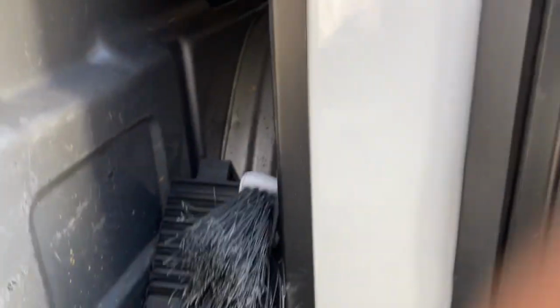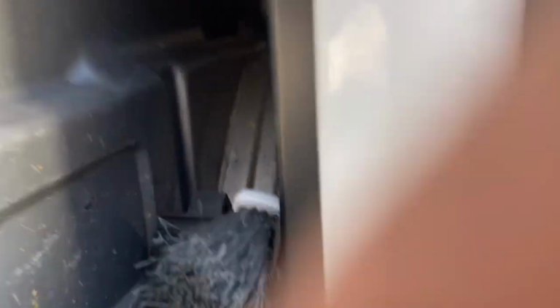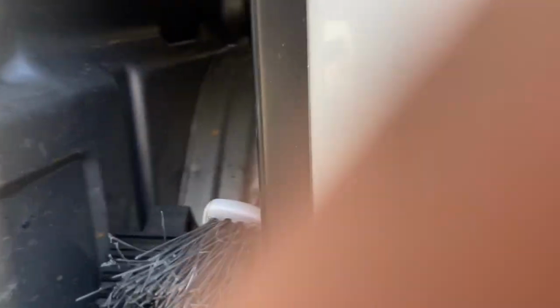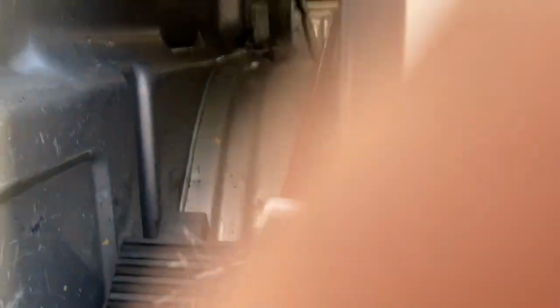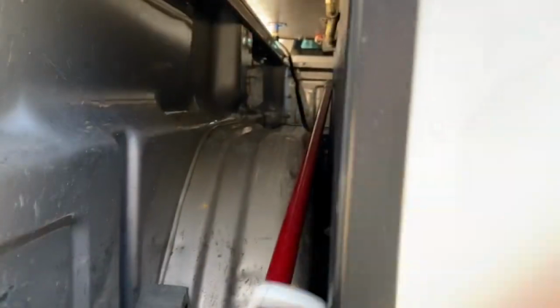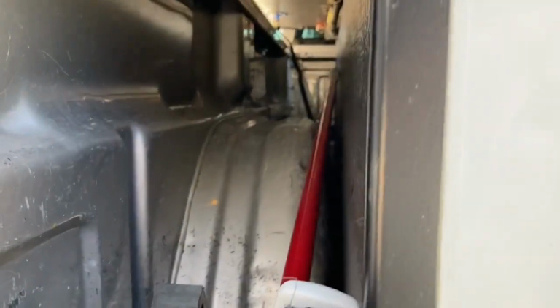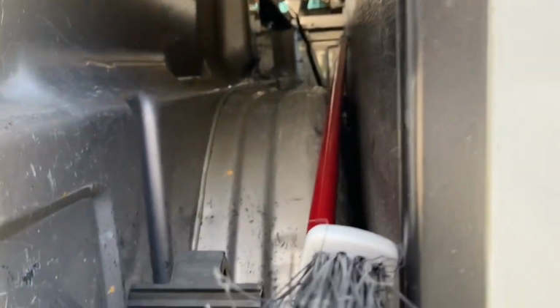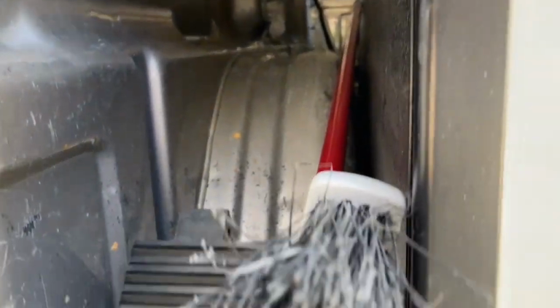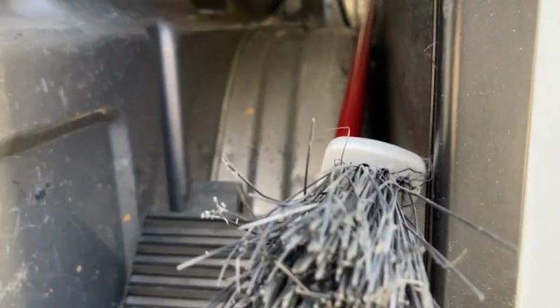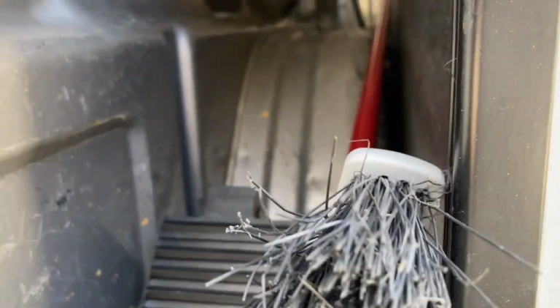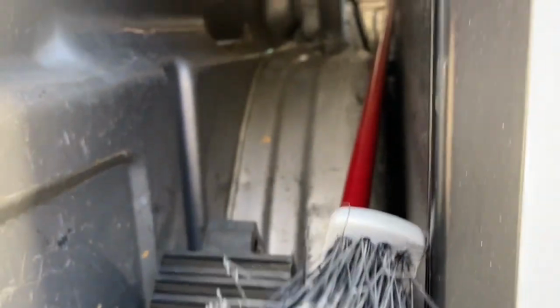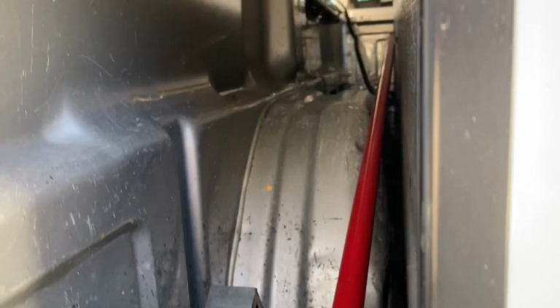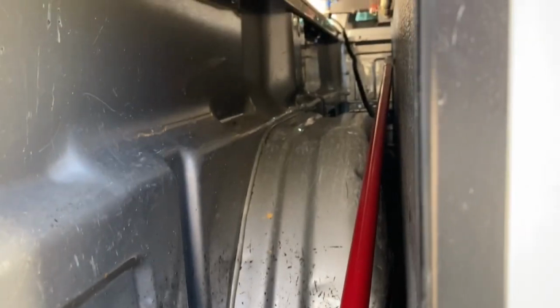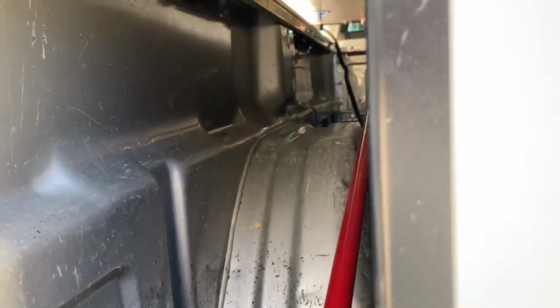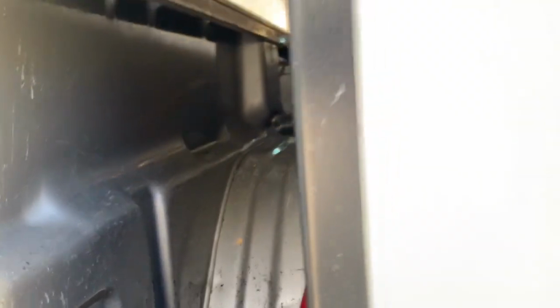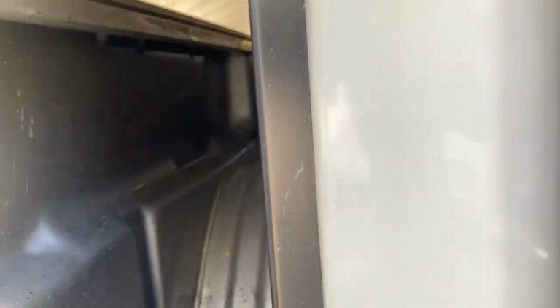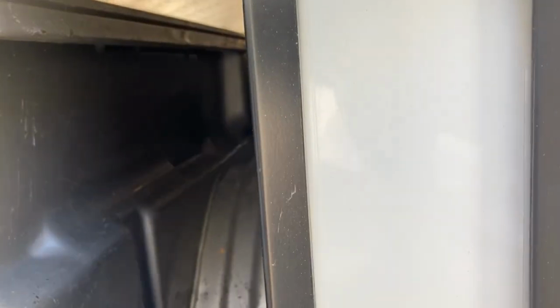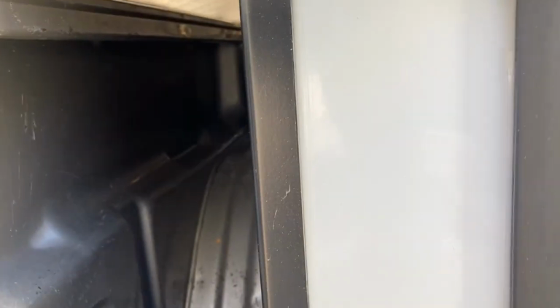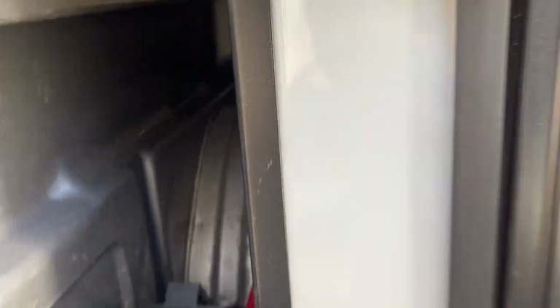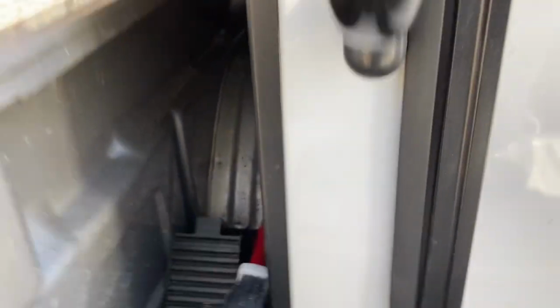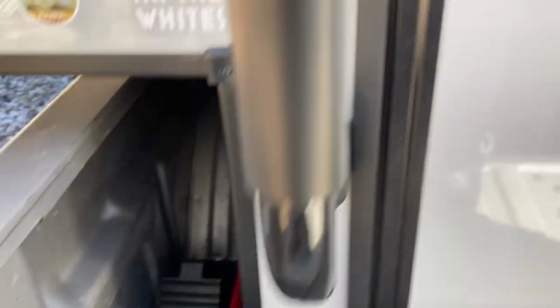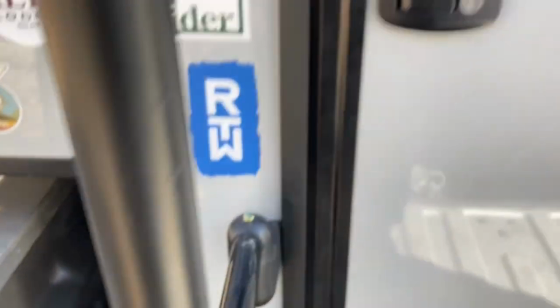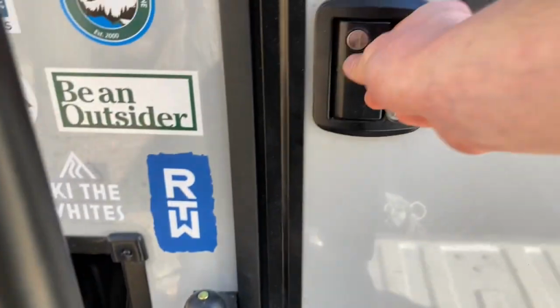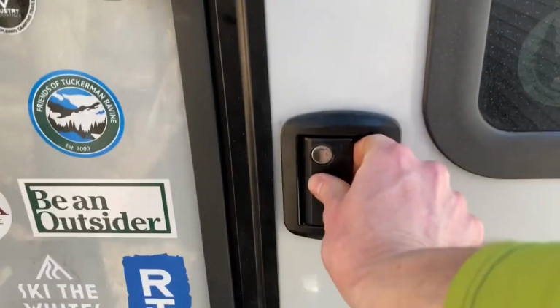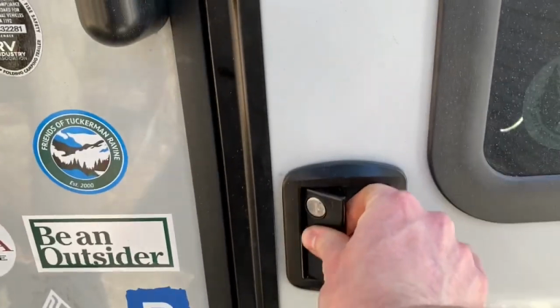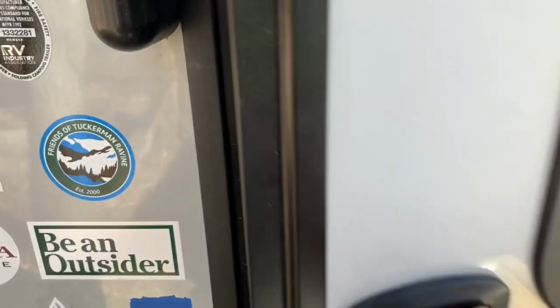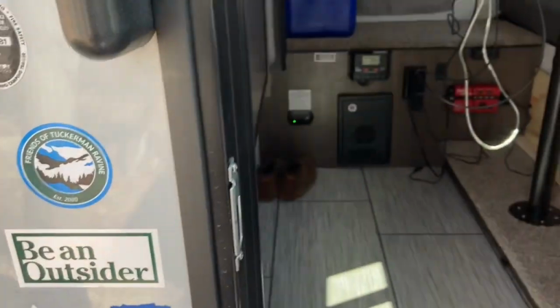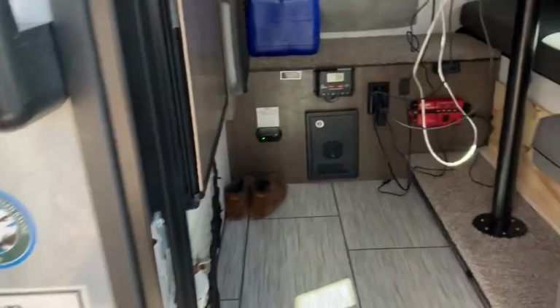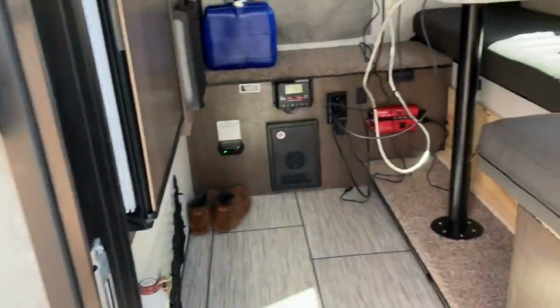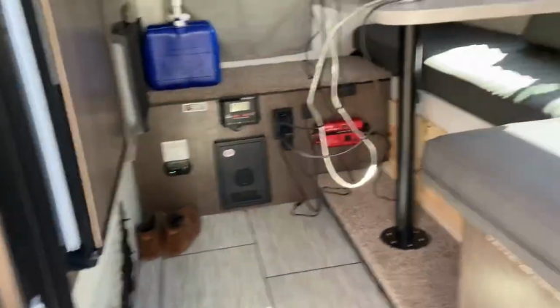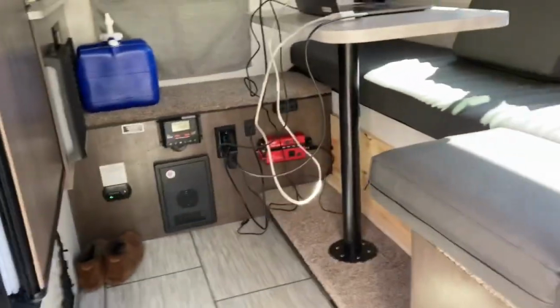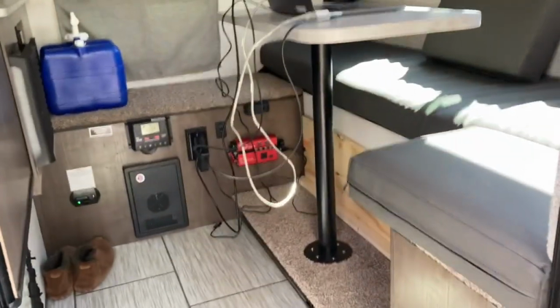Looking down to the left side, there's more storage. You could put in a gray water system here with a pipe DIY. I just have it for ski storage and other storage.